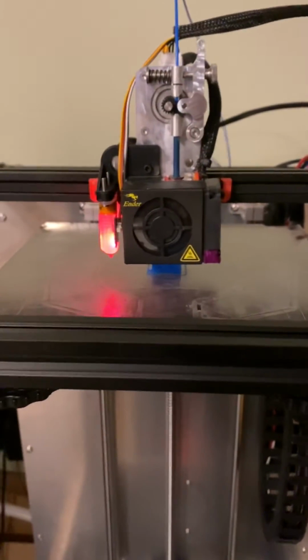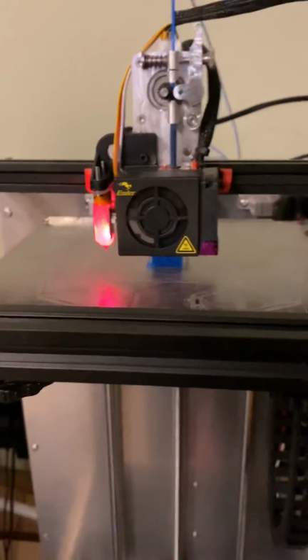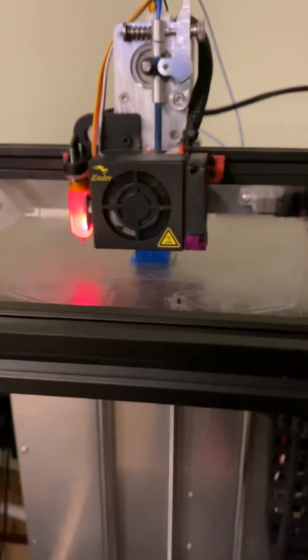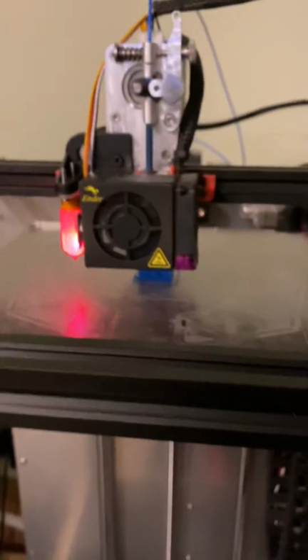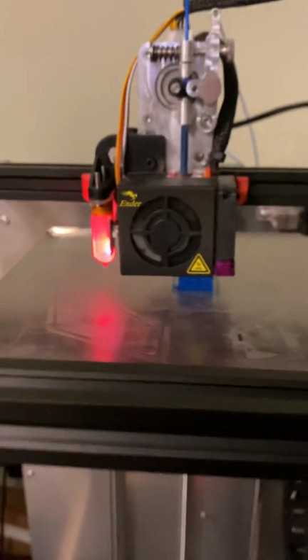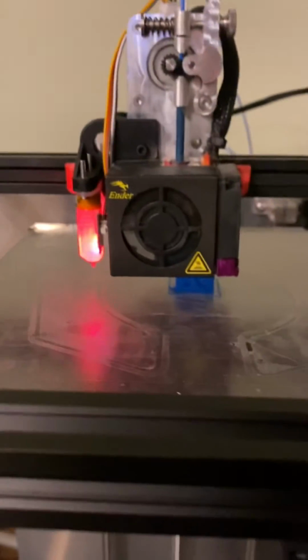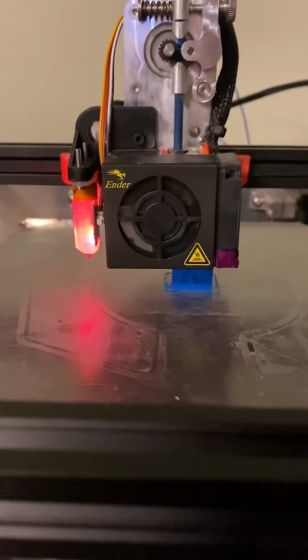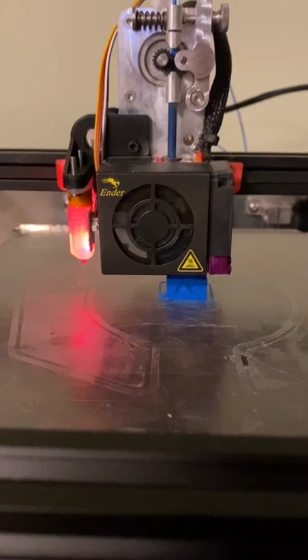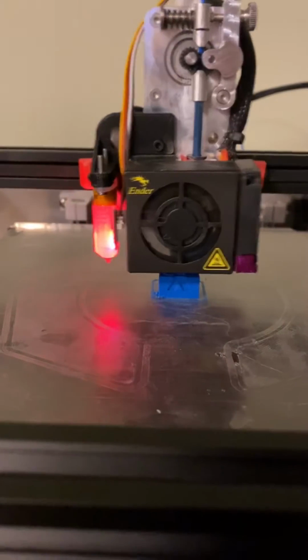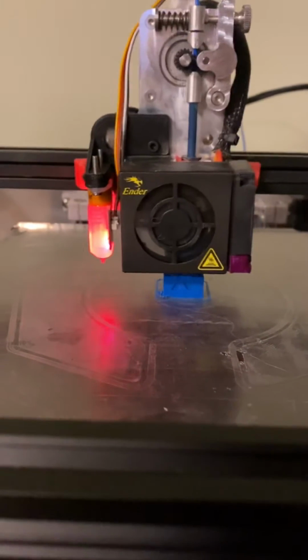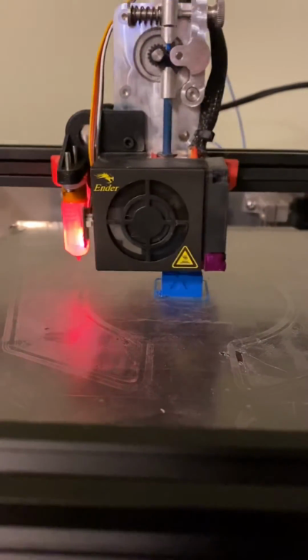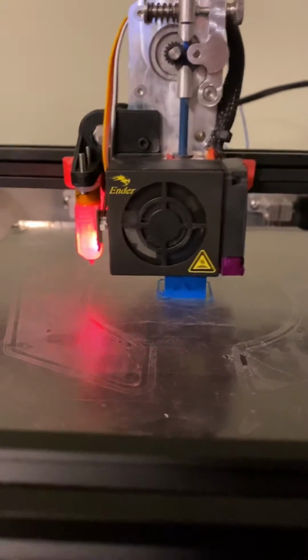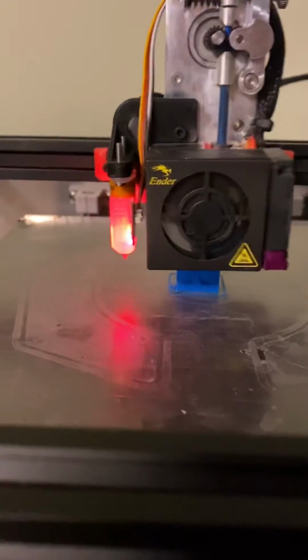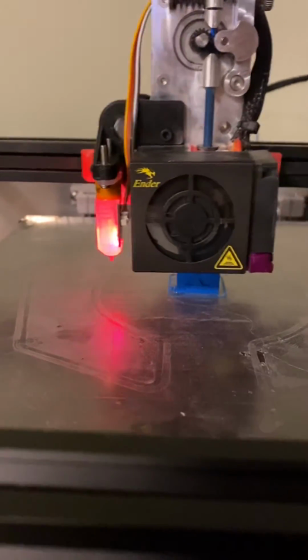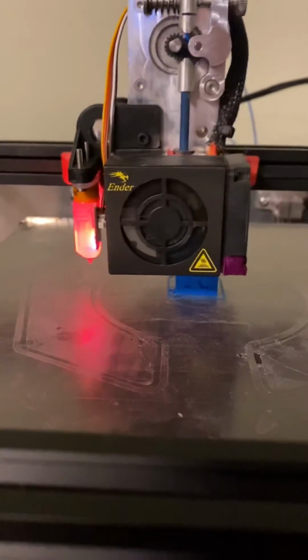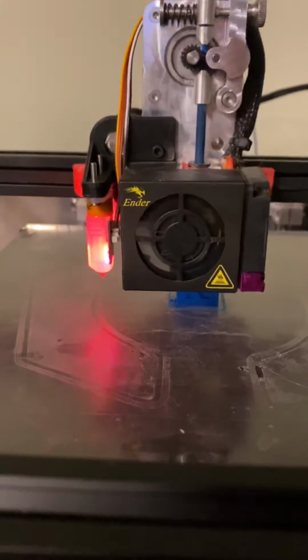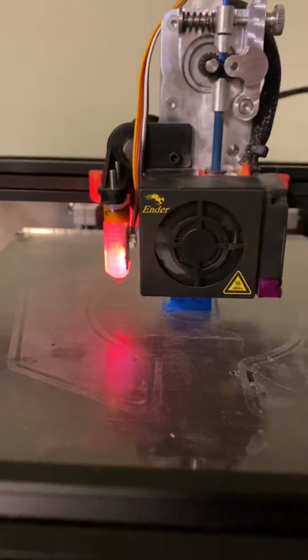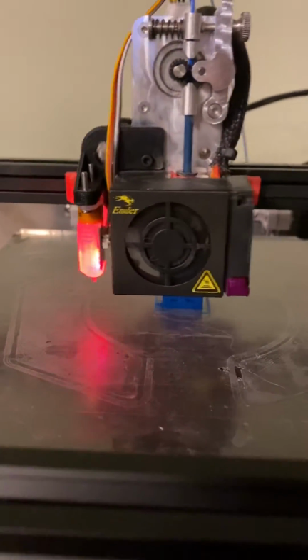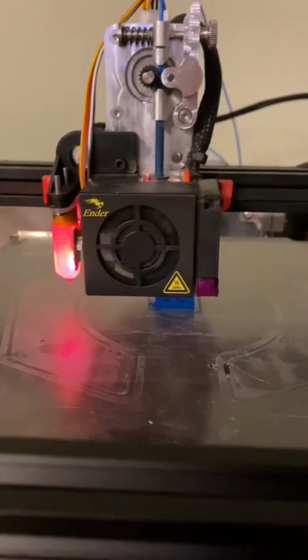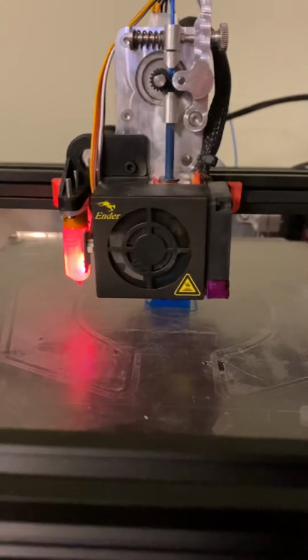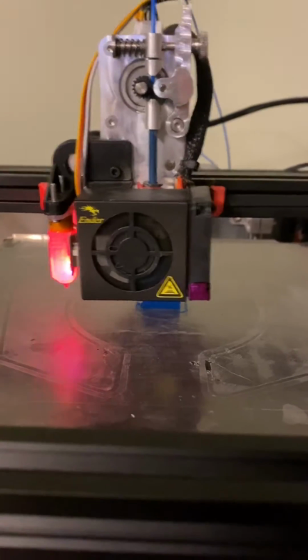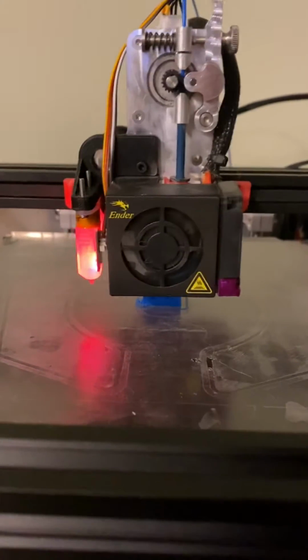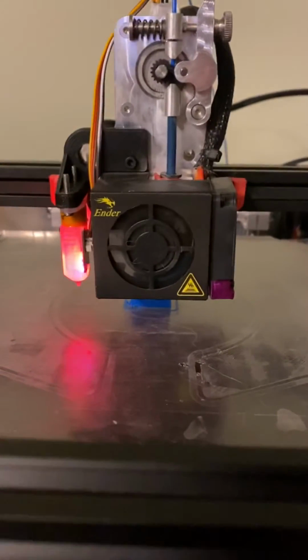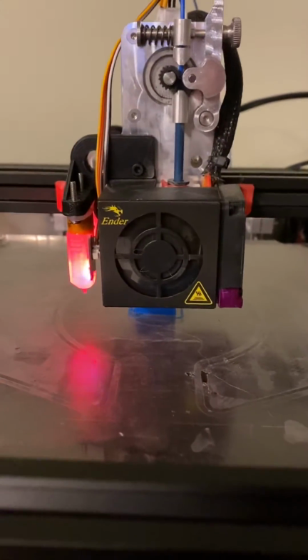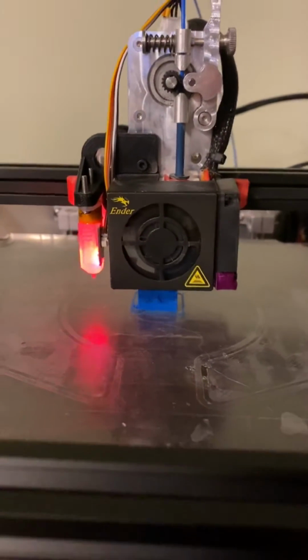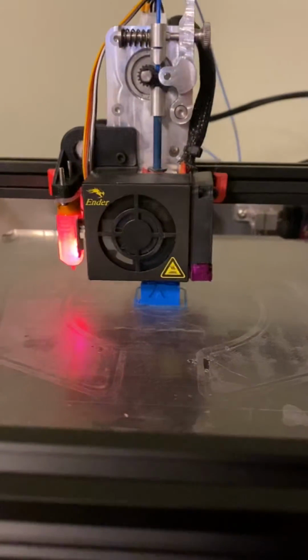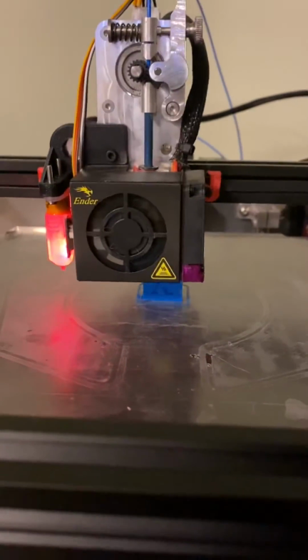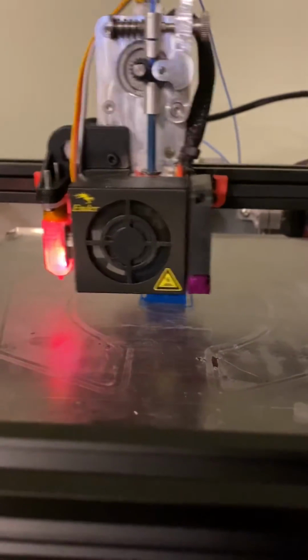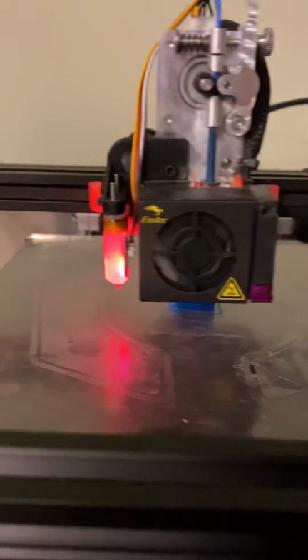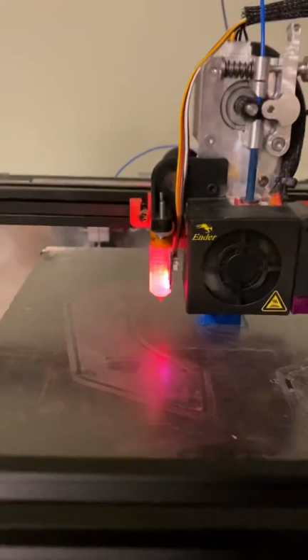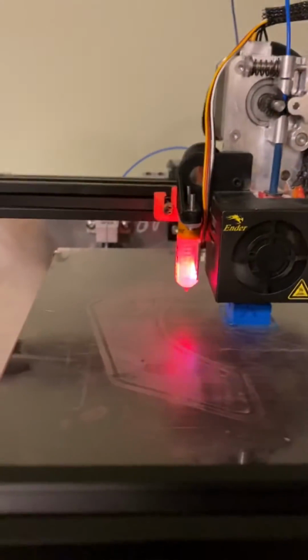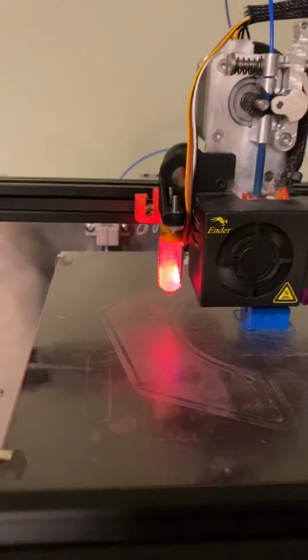Right now I'm just printing a calibration cube — a 20mm cal cube — with a 0.2mm nozzle, because that's what was in there the last time I printed anything. I also added the BL Touch with auto leveling.